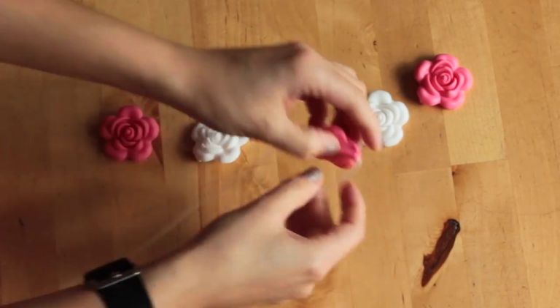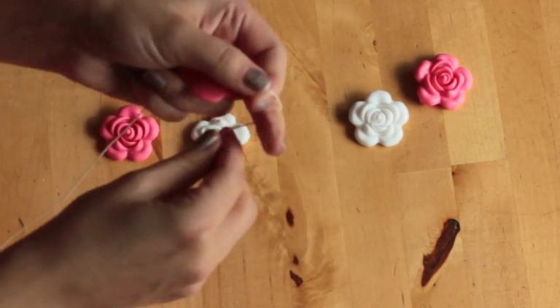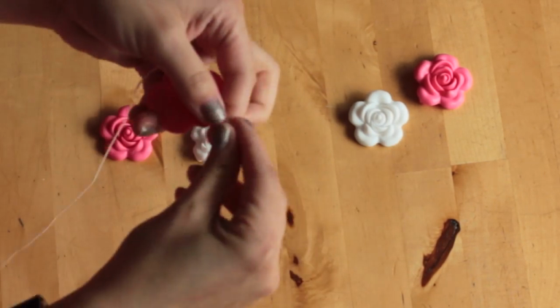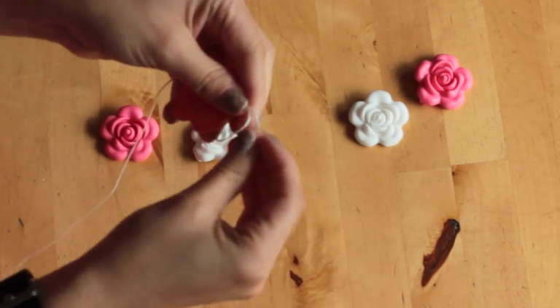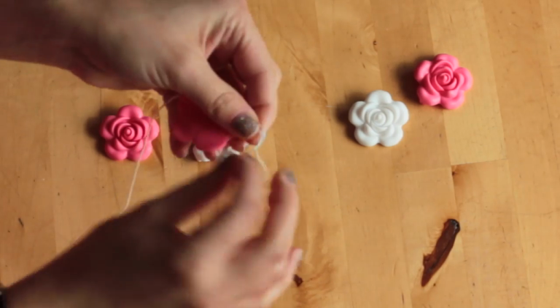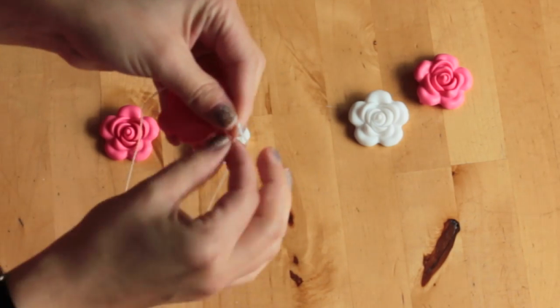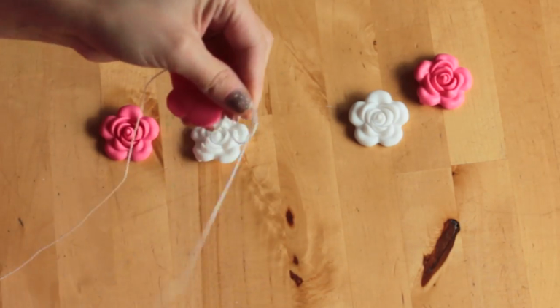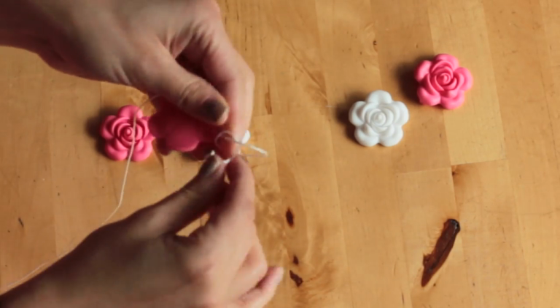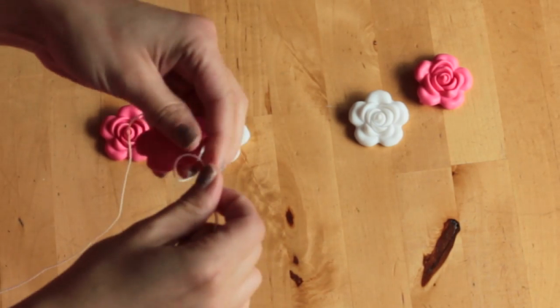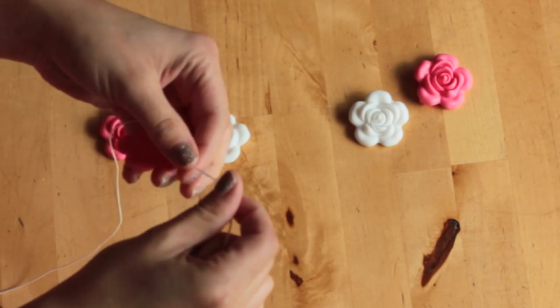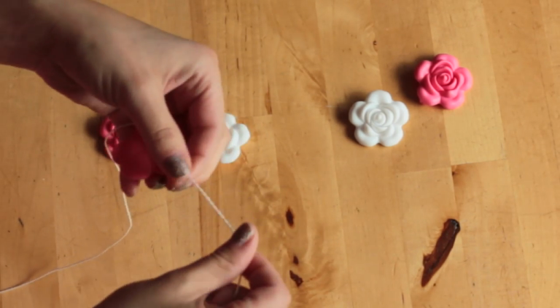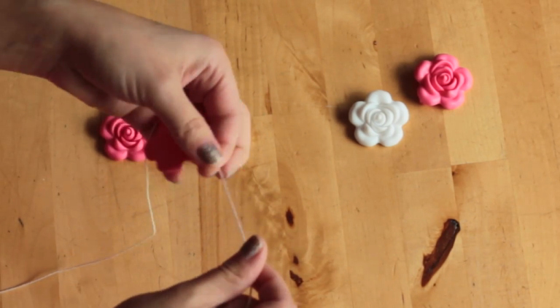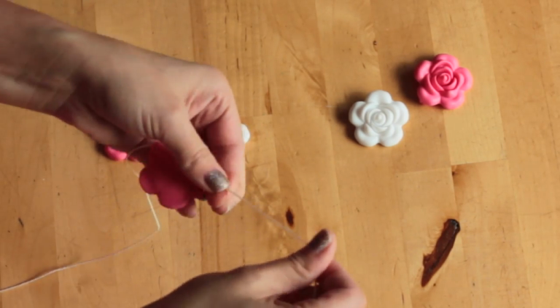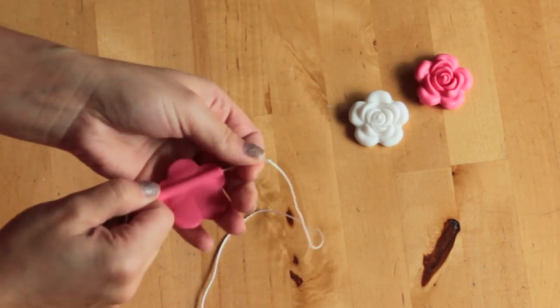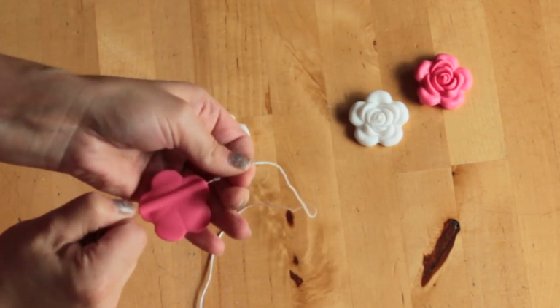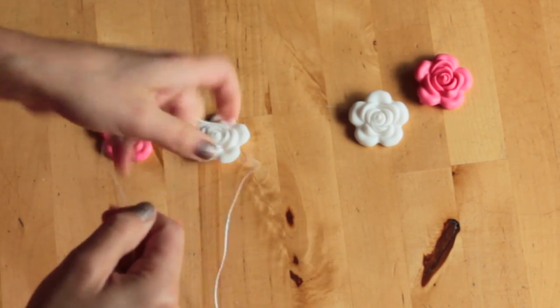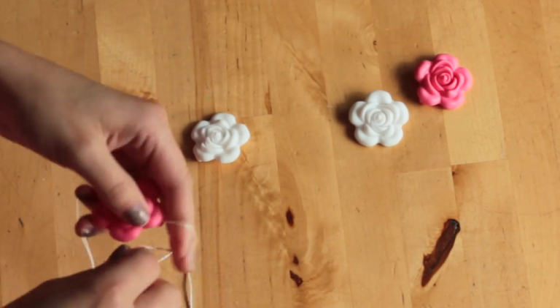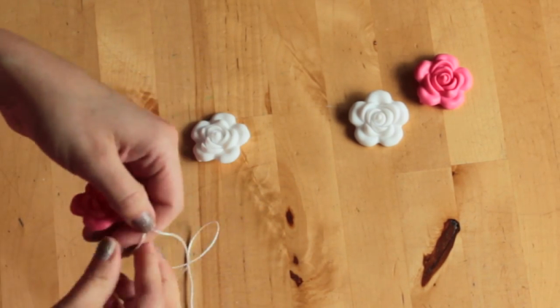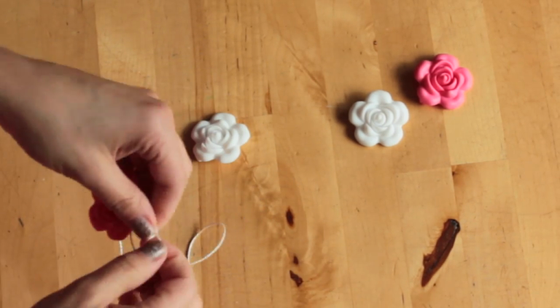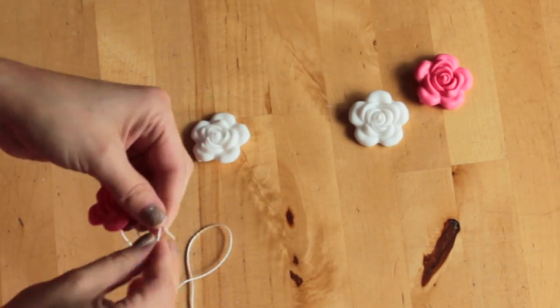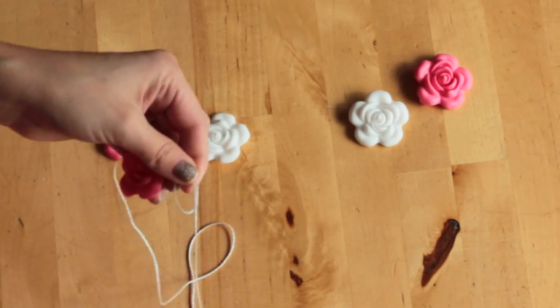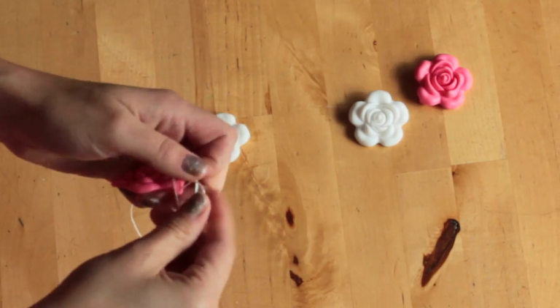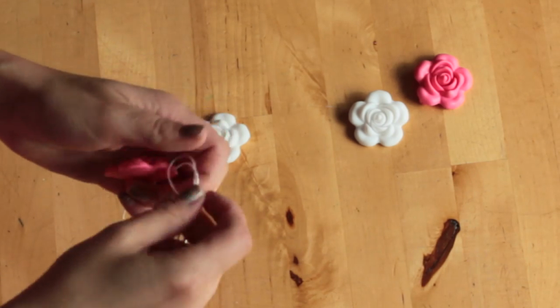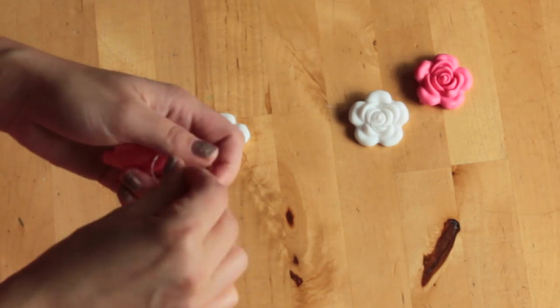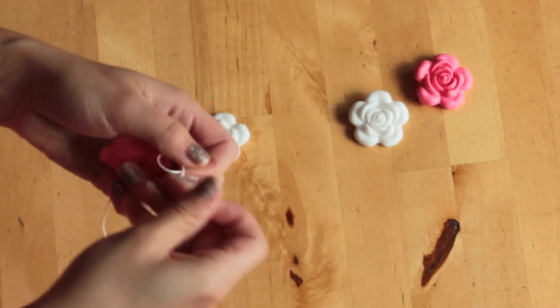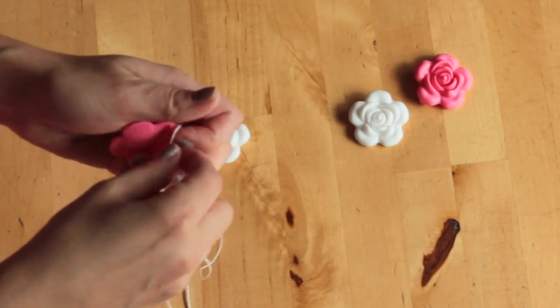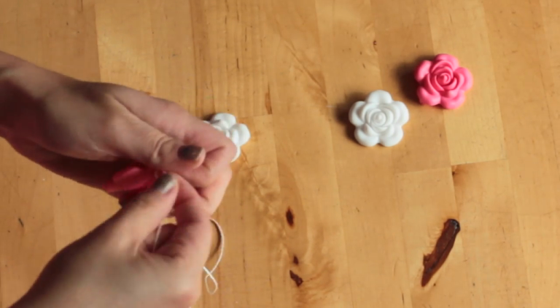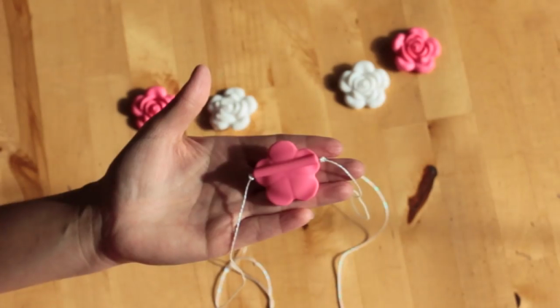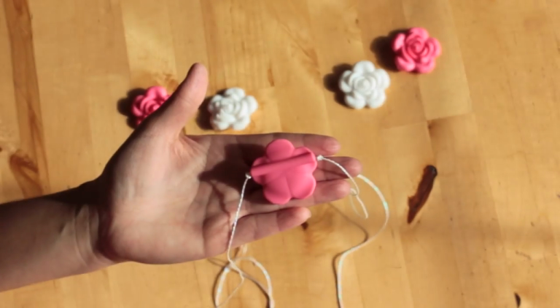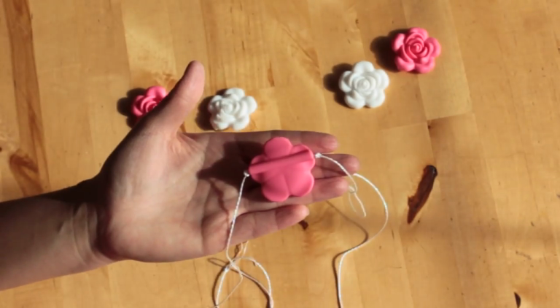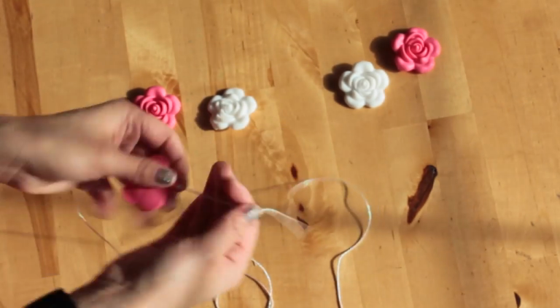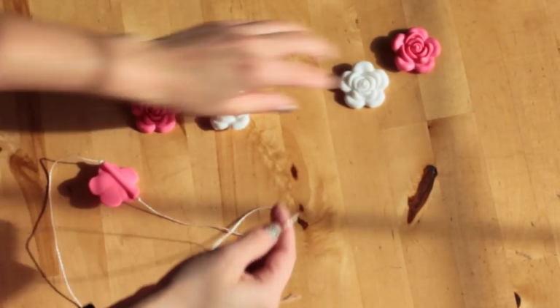Once you have your center bead threaded, start tying knots on each side of the bead. After your center bead is secured you can start adding beads to each side and tying a knot after each bead.